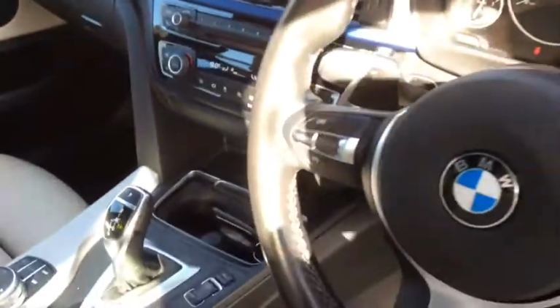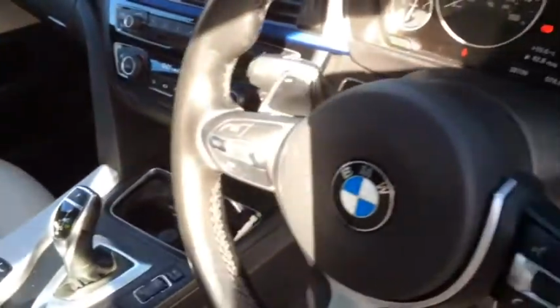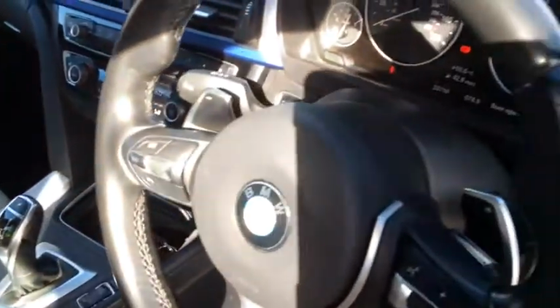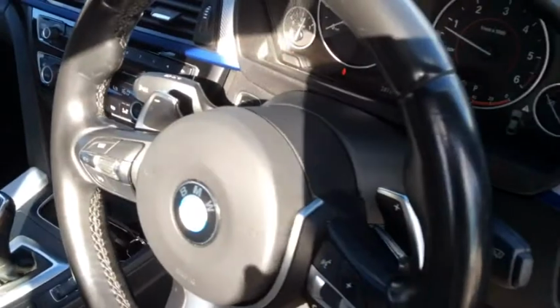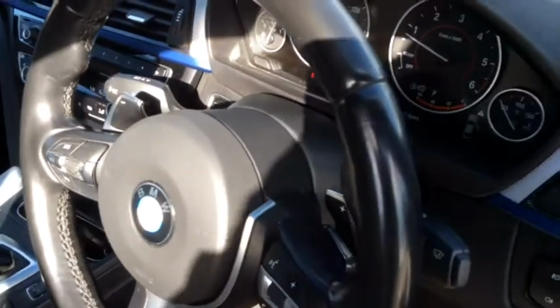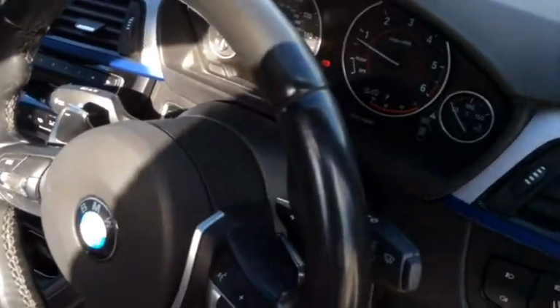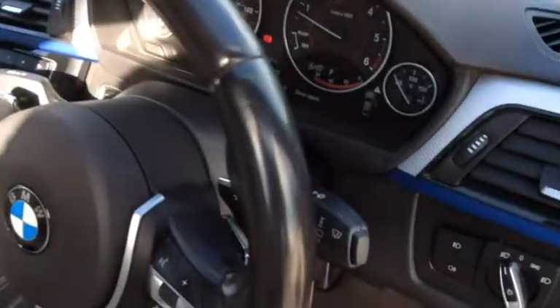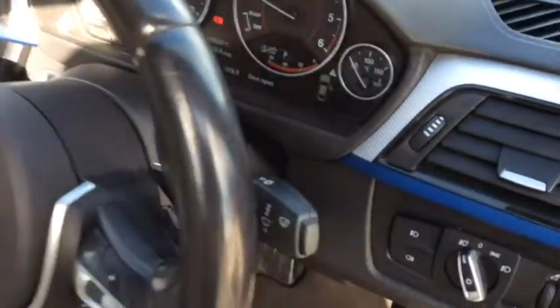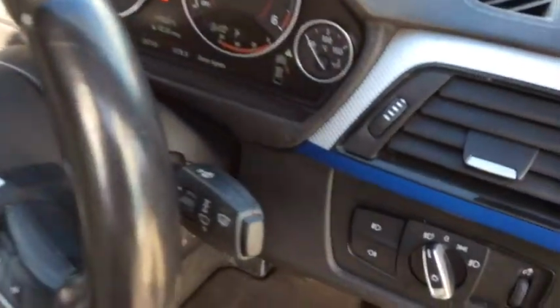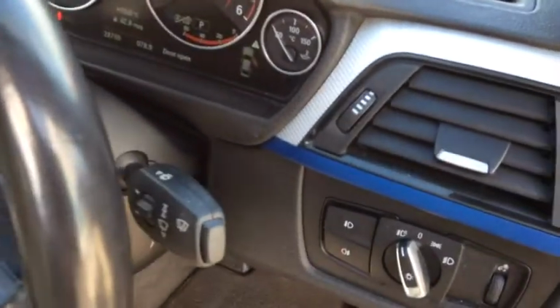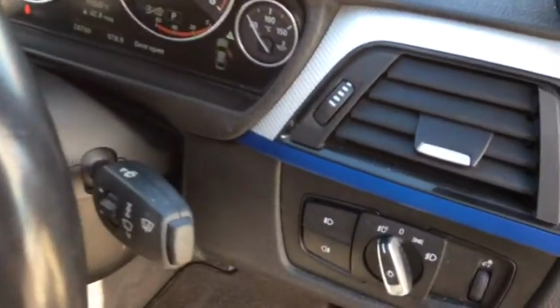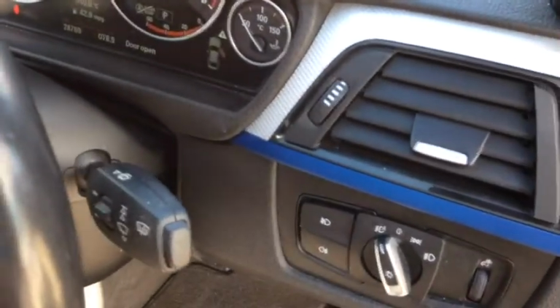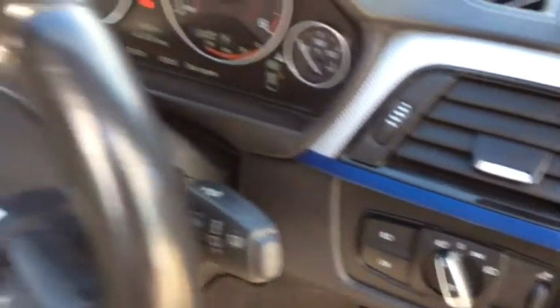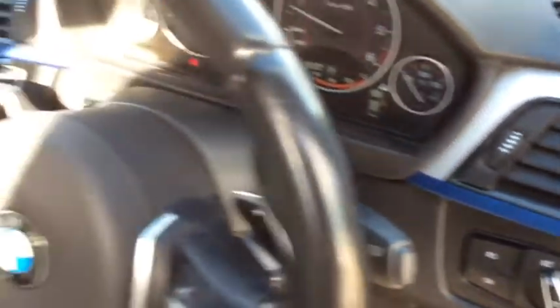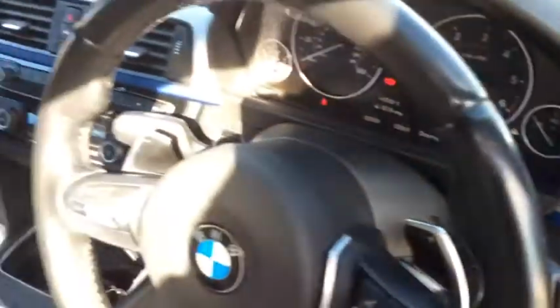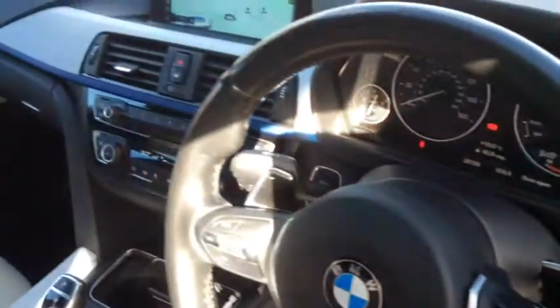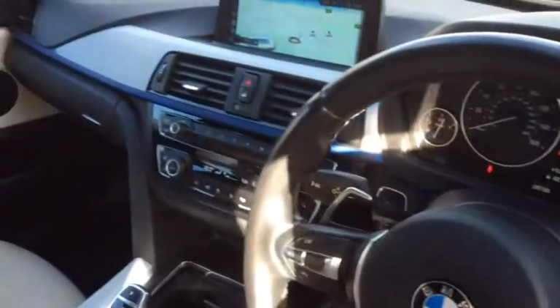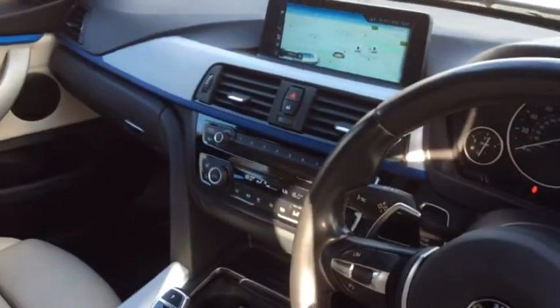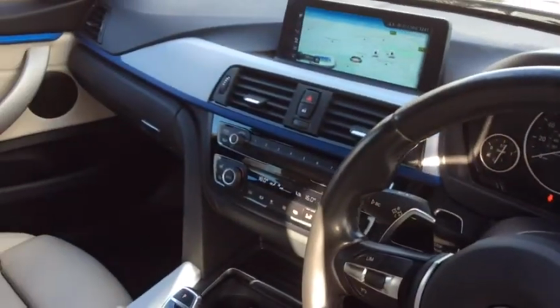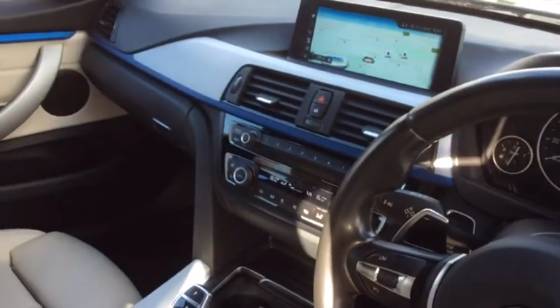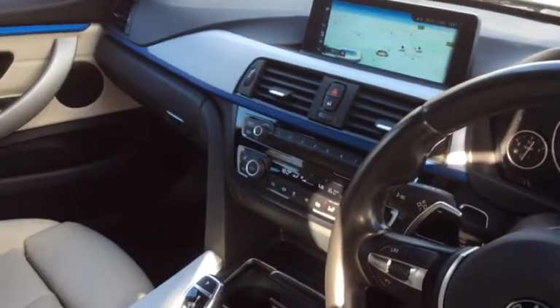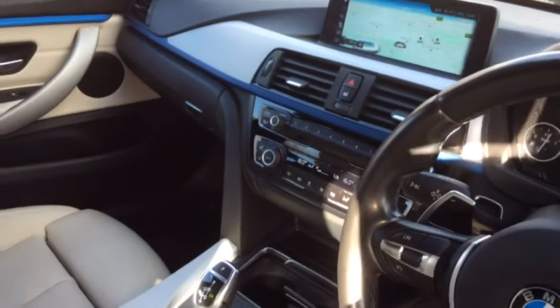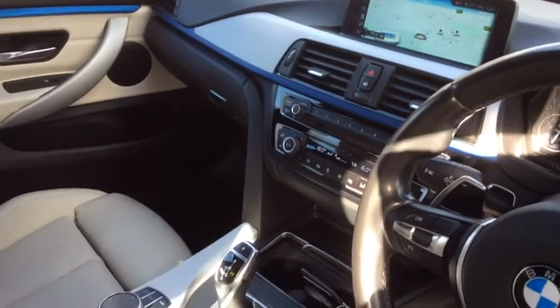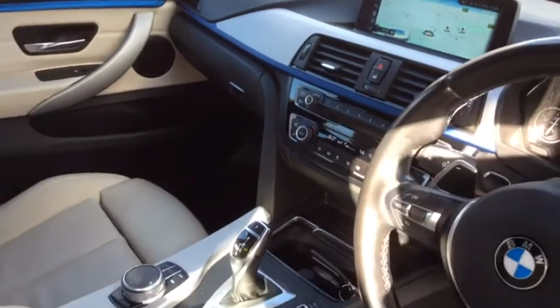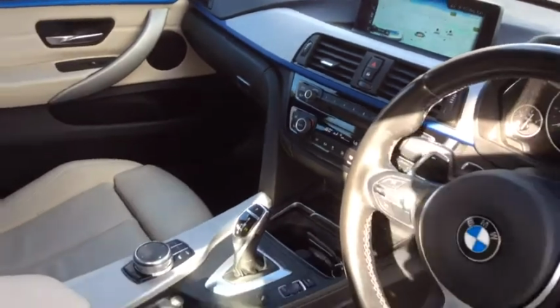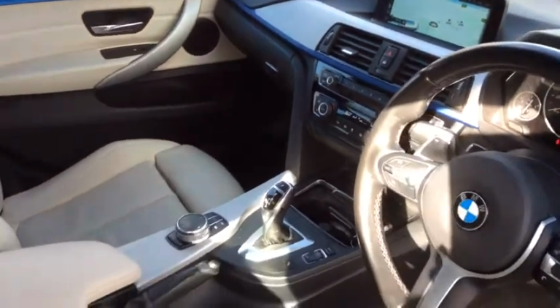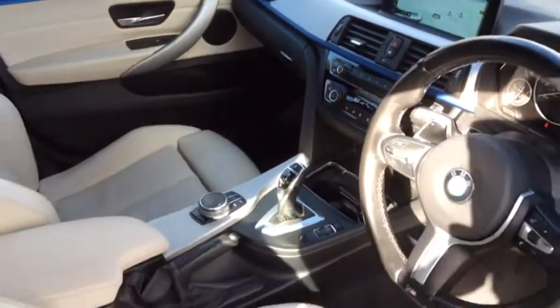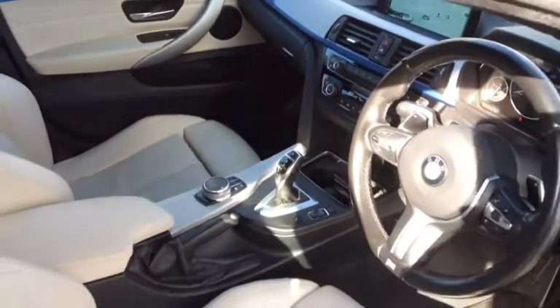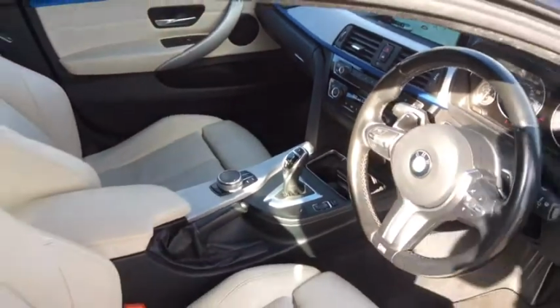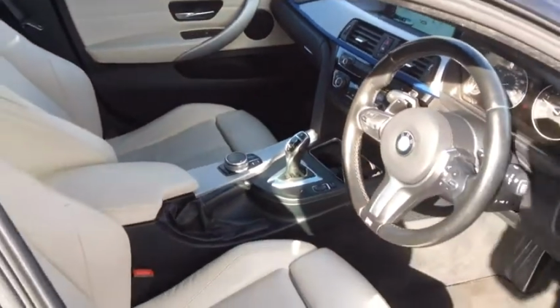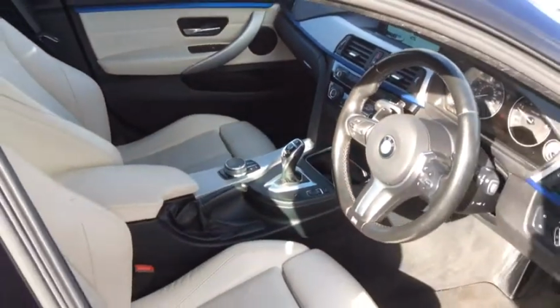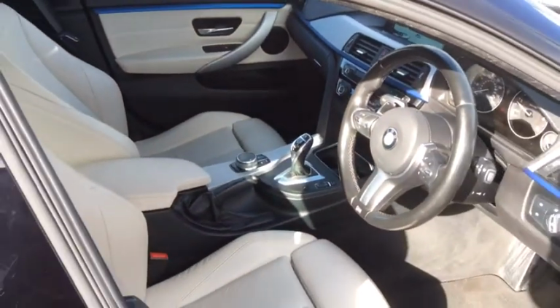With it being an M Sport vehicle, this is why you've got the blue strip going along the dashboard there and you'll also find that on your car keys as well.